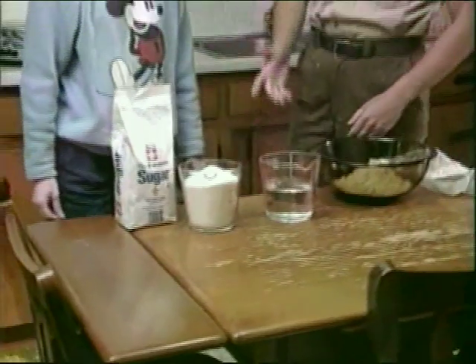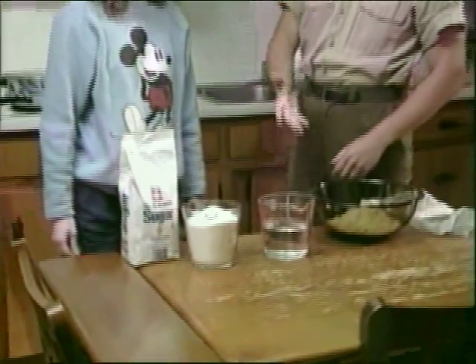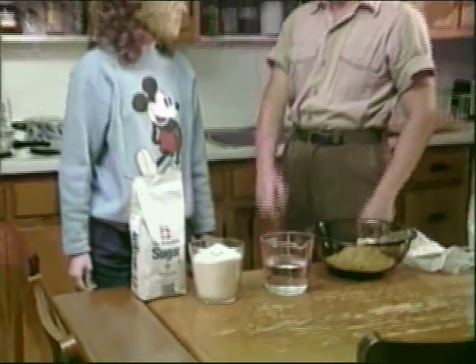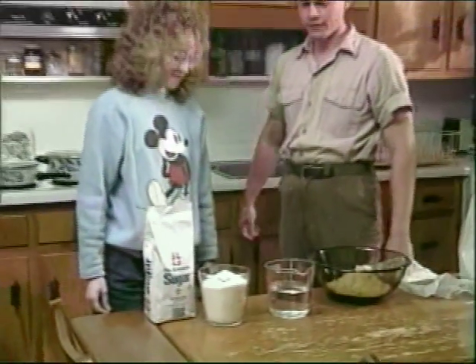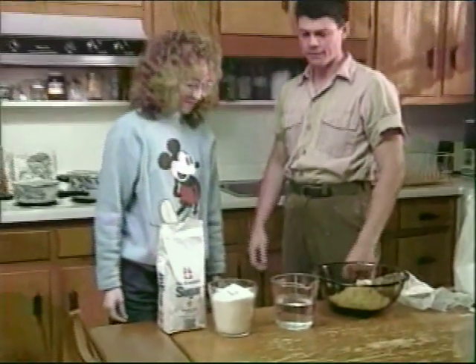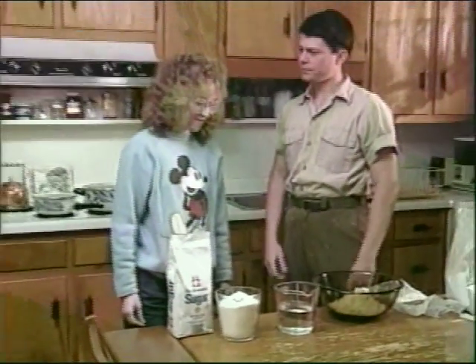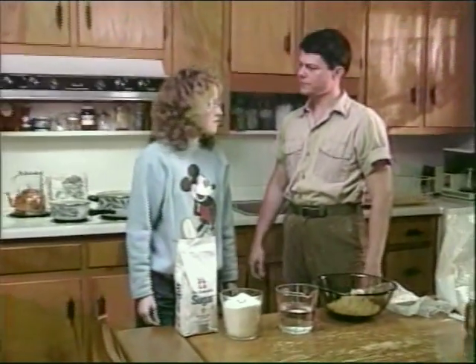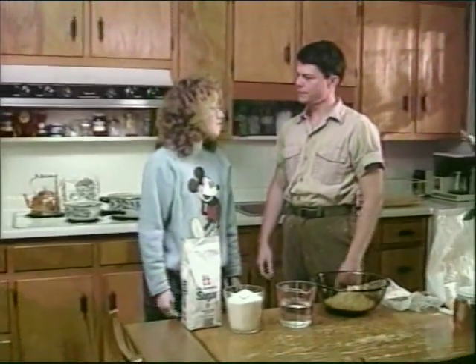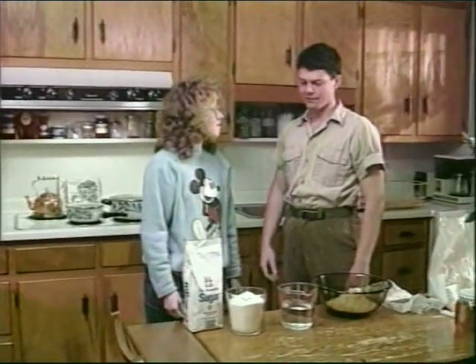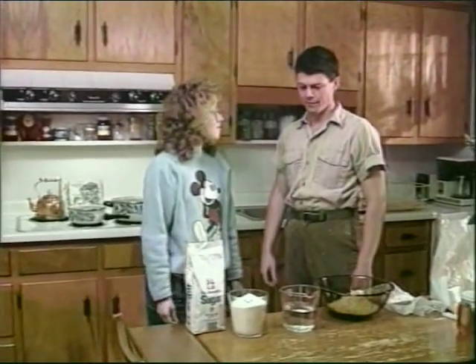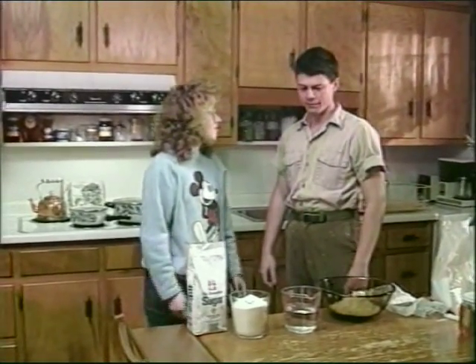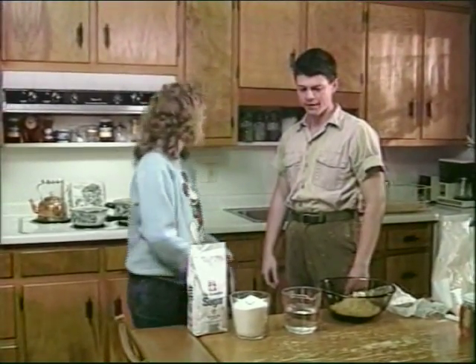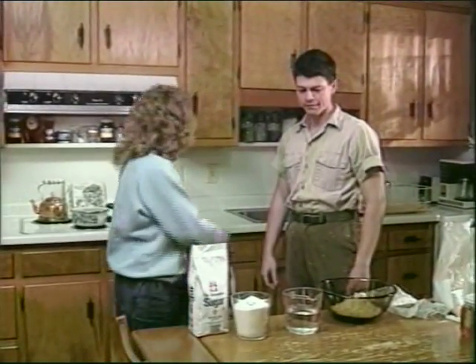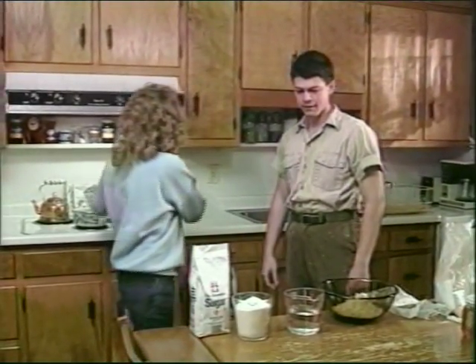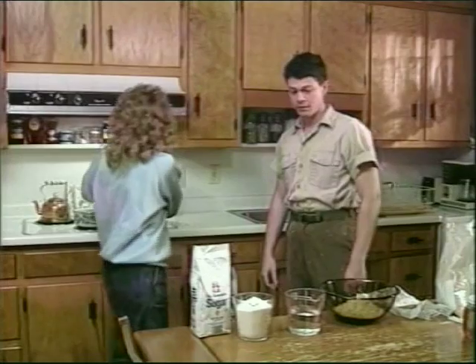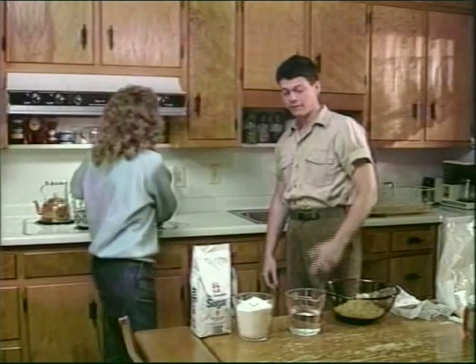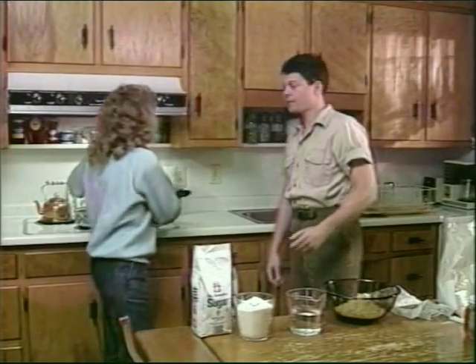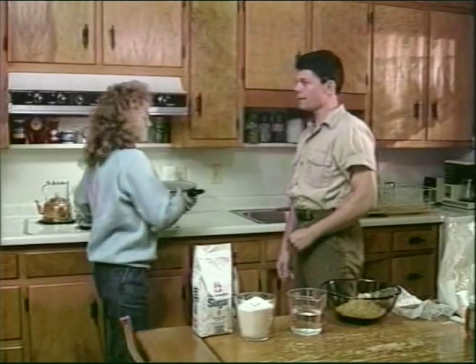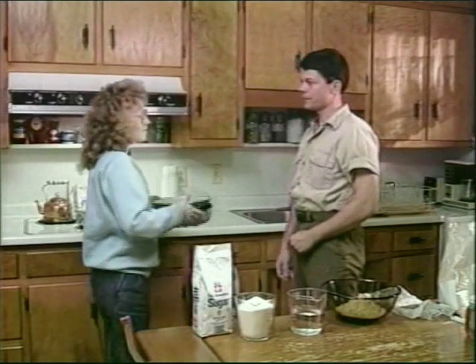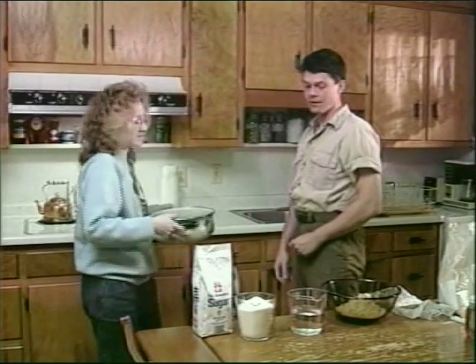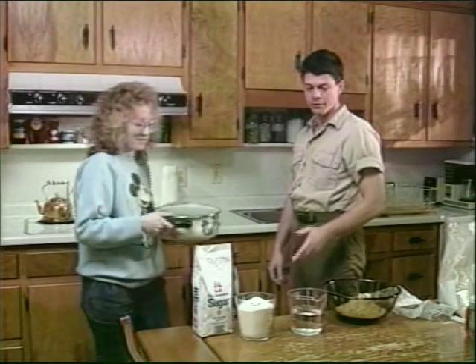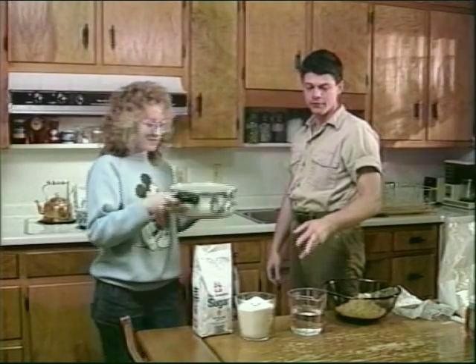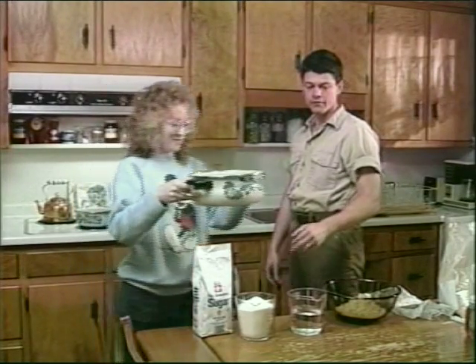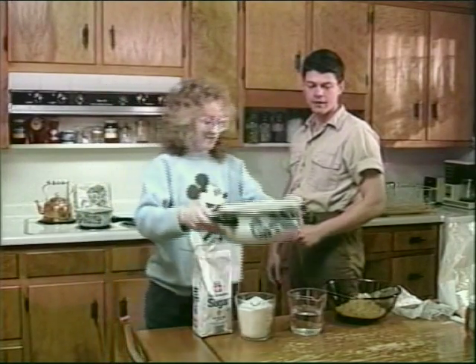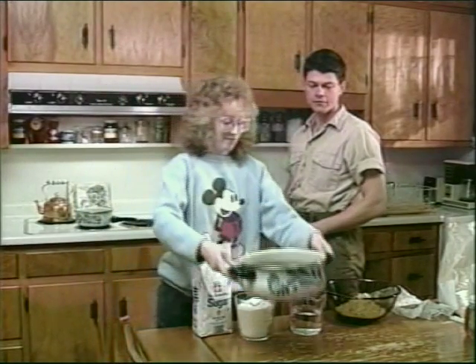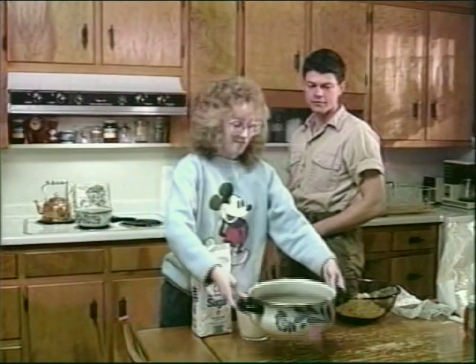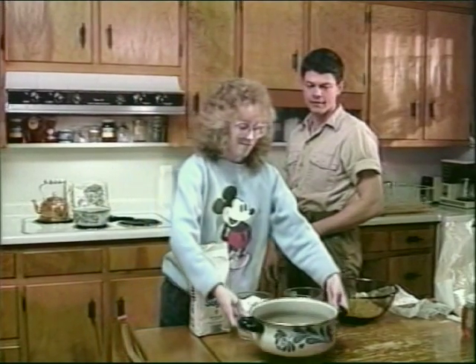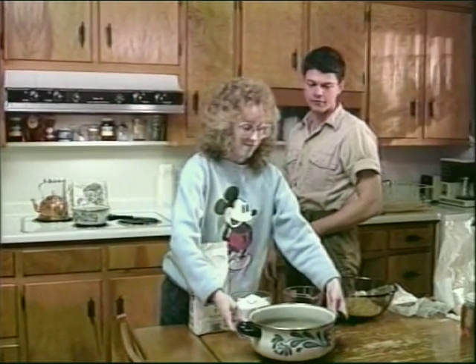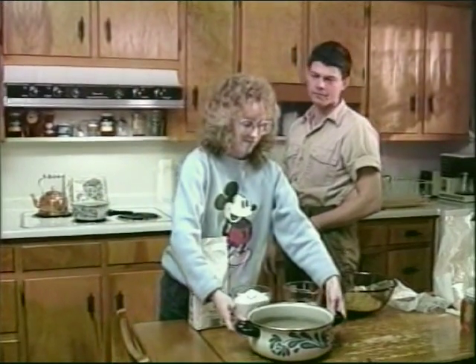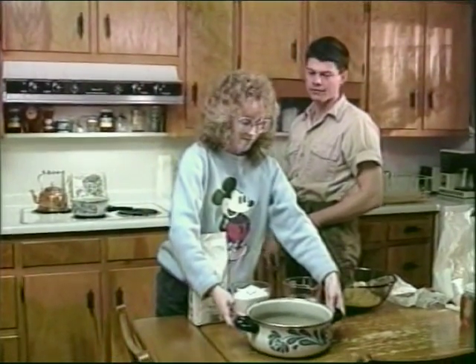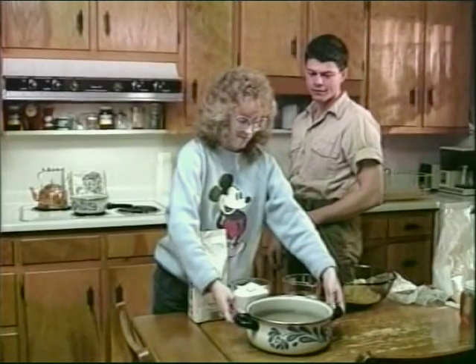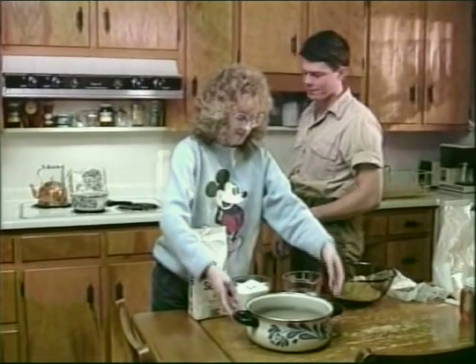We'll start making patties while mixing up the next batch of syrup. We'll have to mix up a lot of syrup because we're going to use this same concentration later to feed the bees in liquid form.